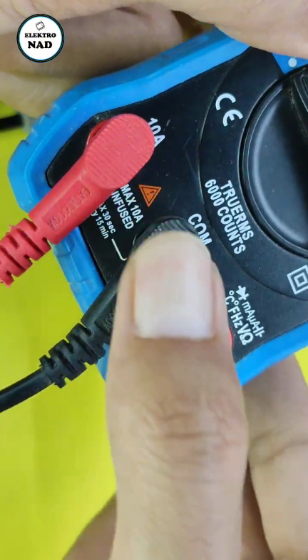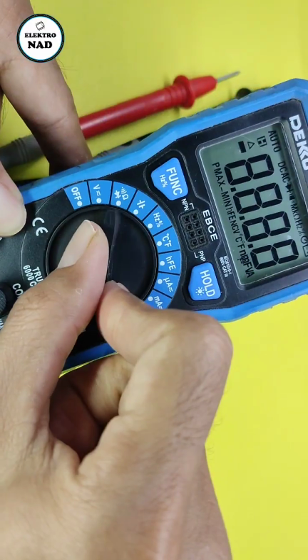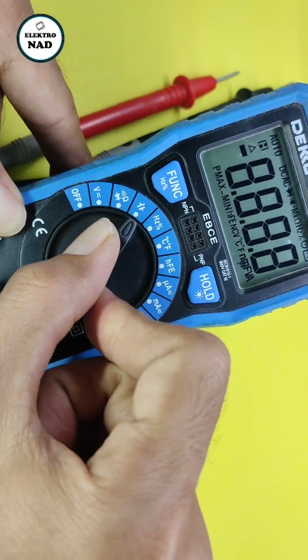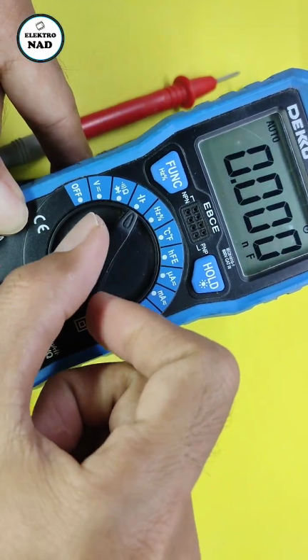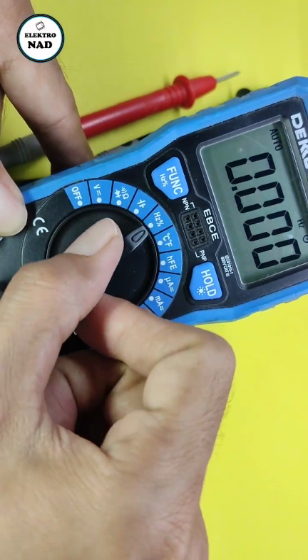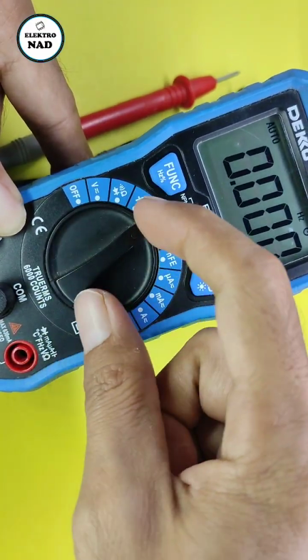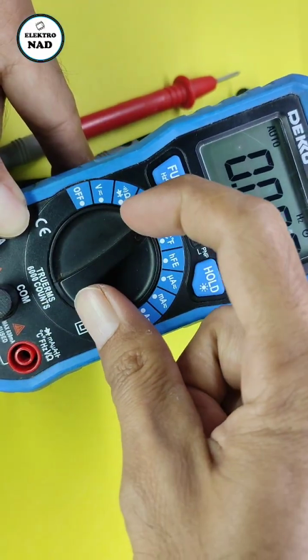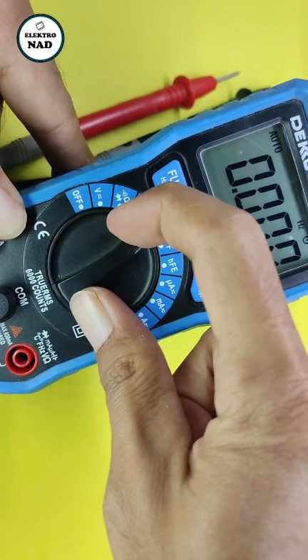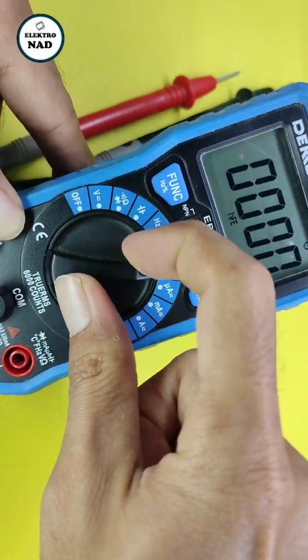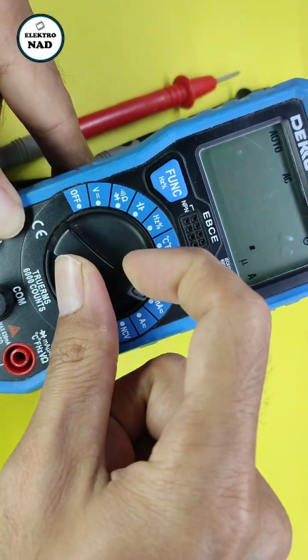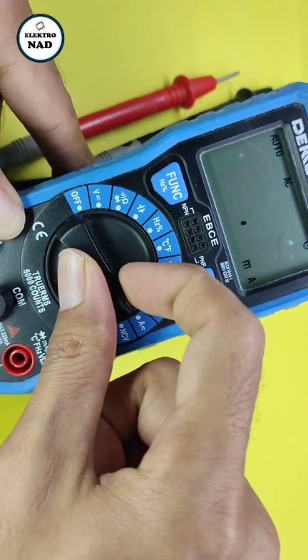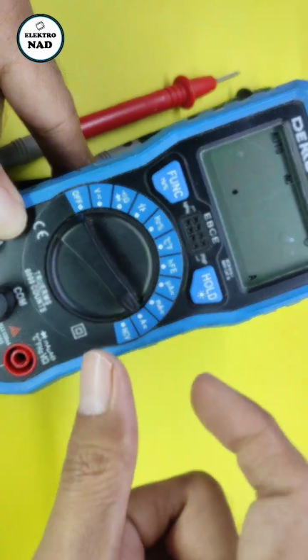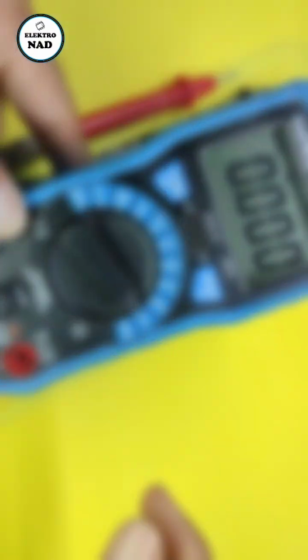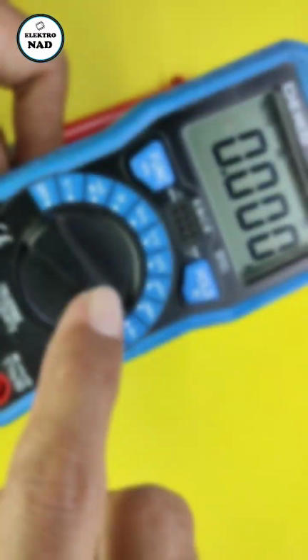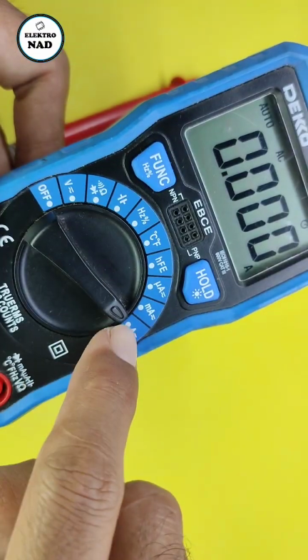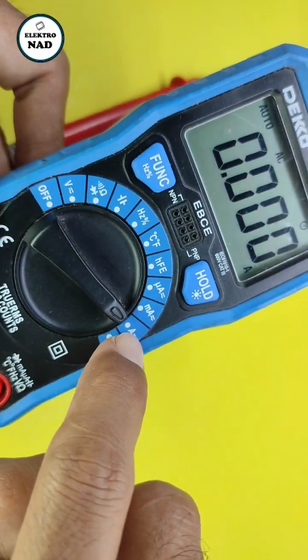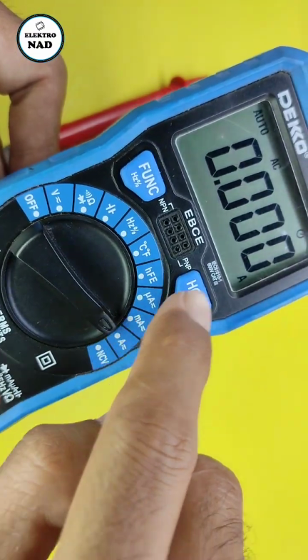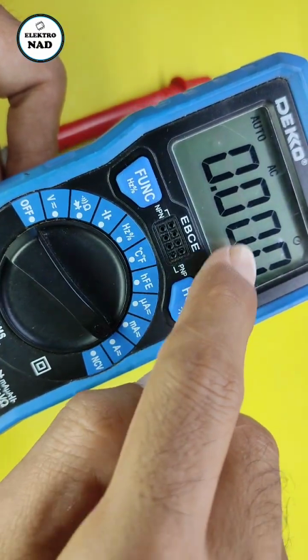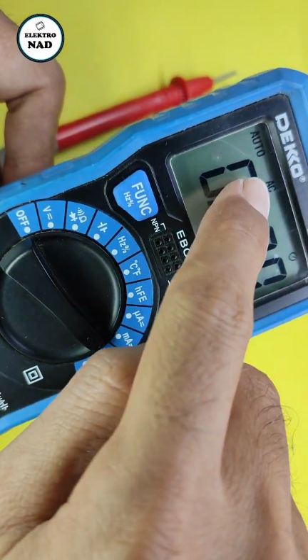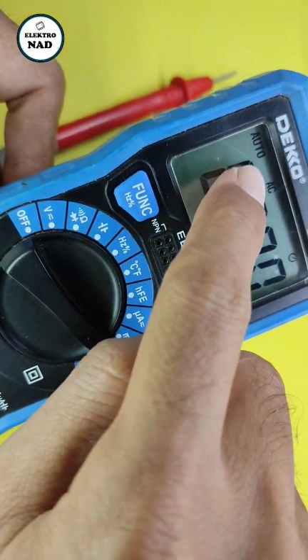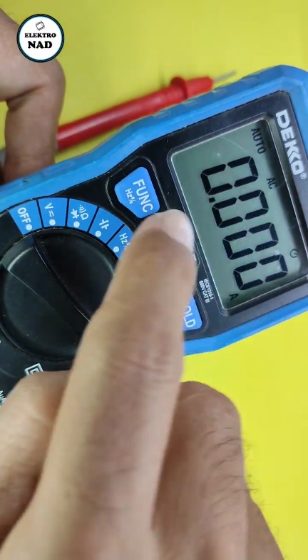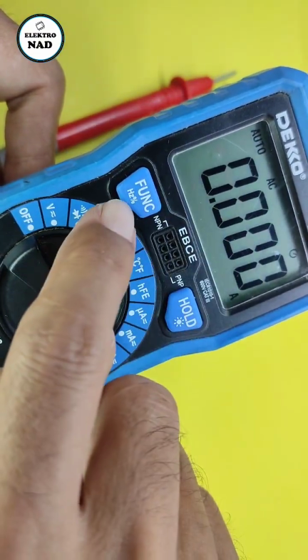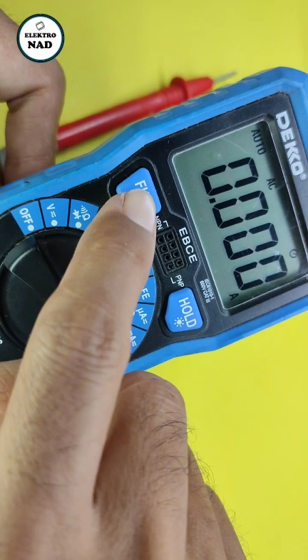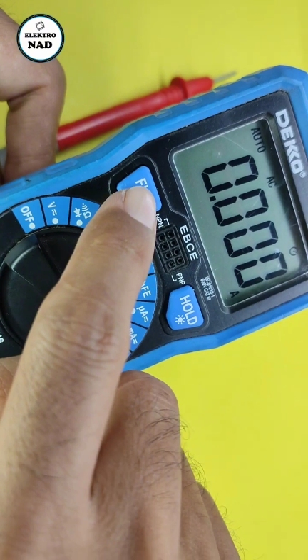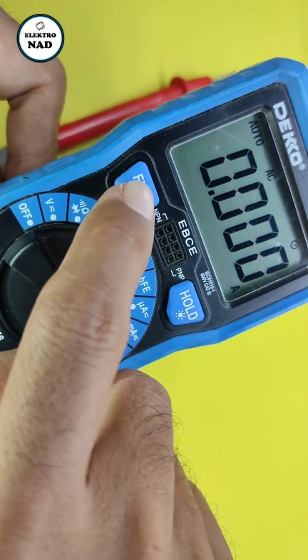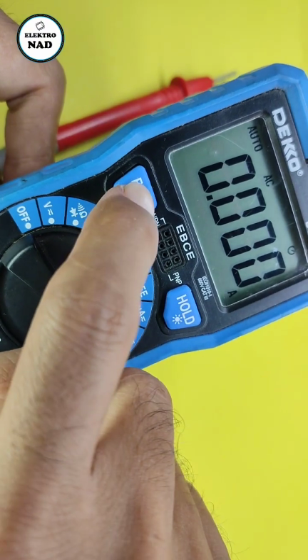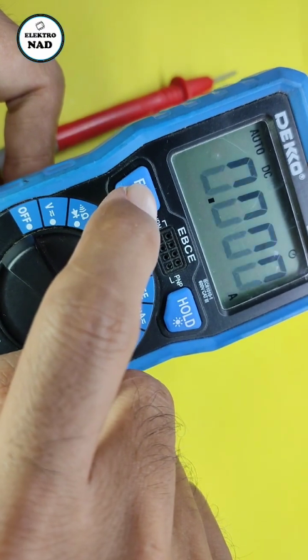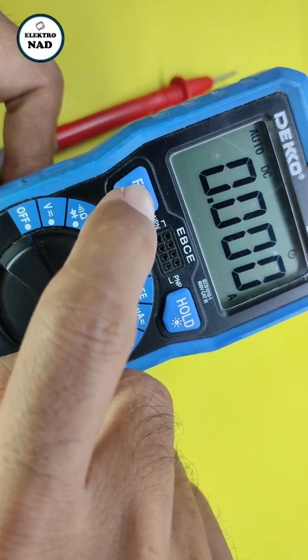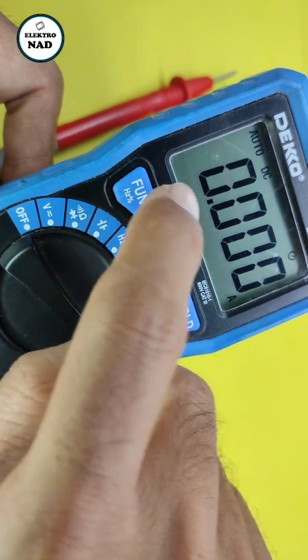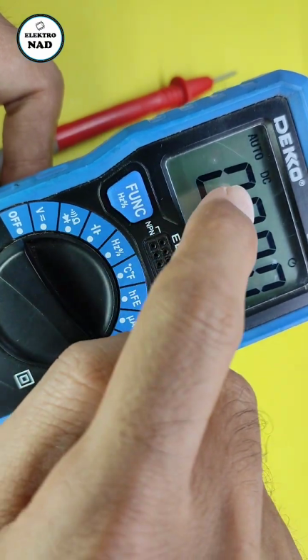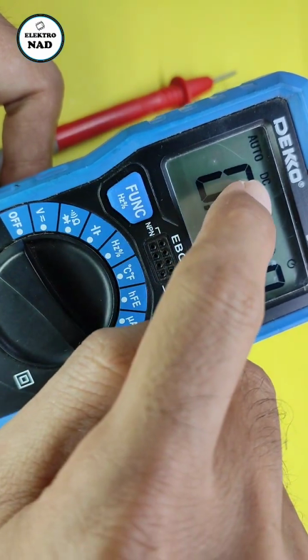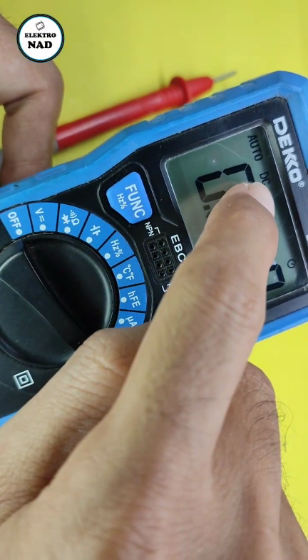Then you turn the selector to current meter mode. Ensure the multimeter is set to DC current — press this button and select DC current mode.